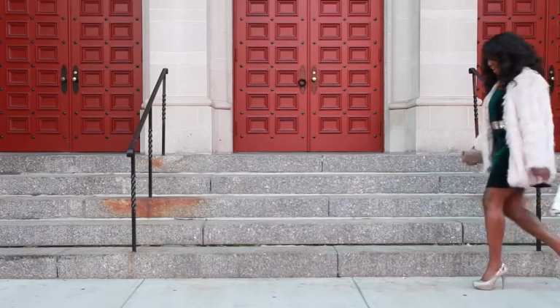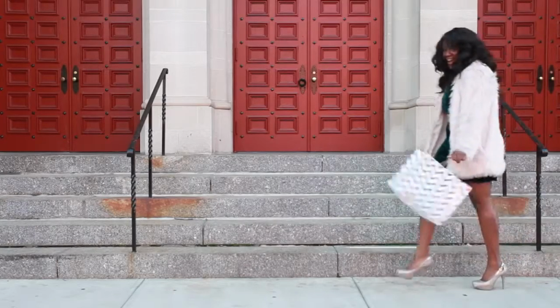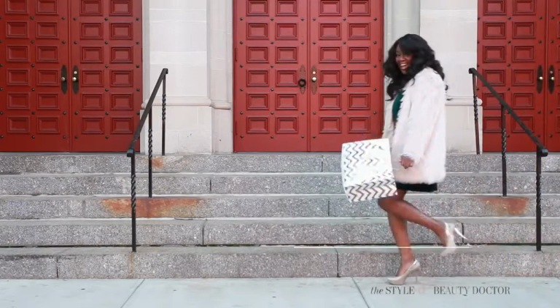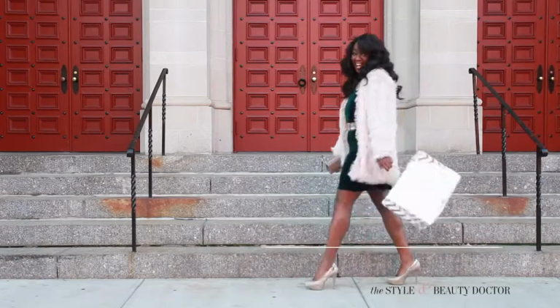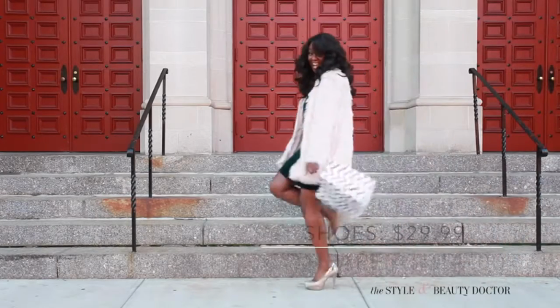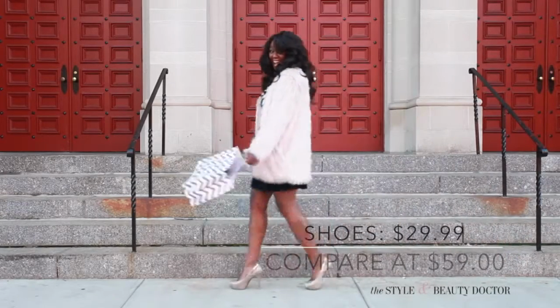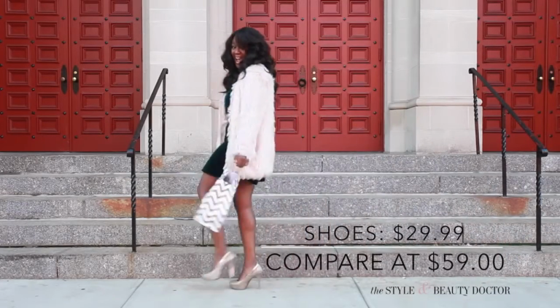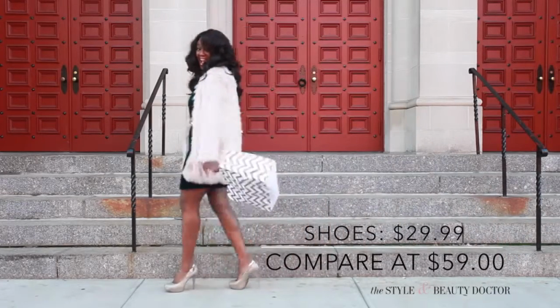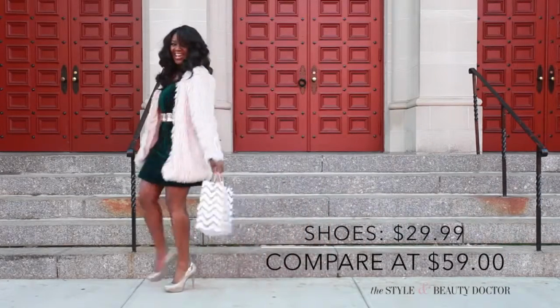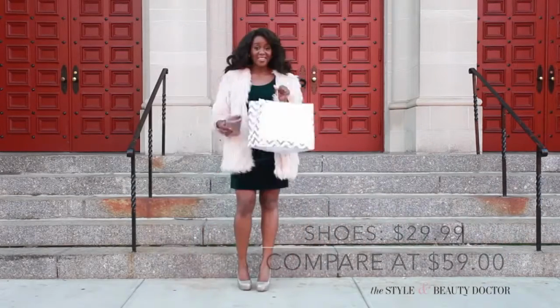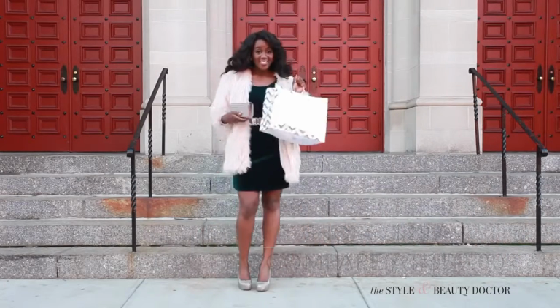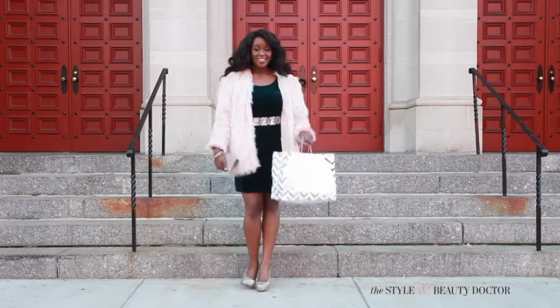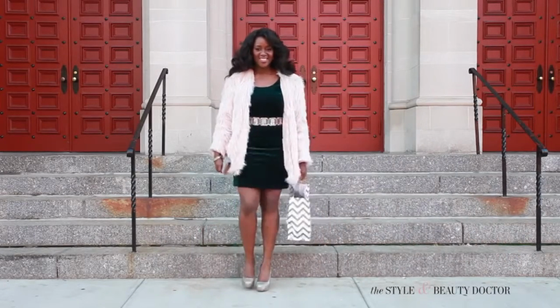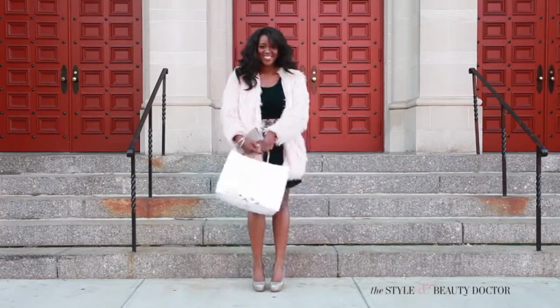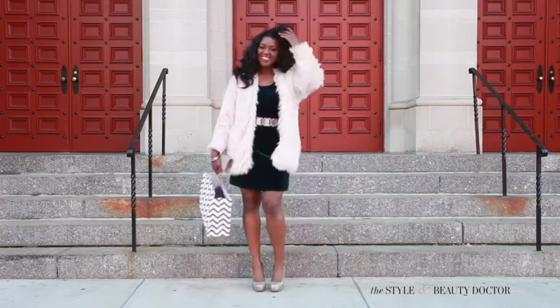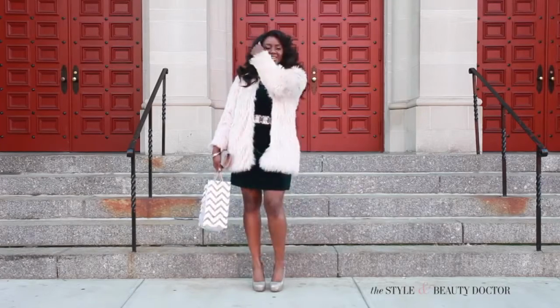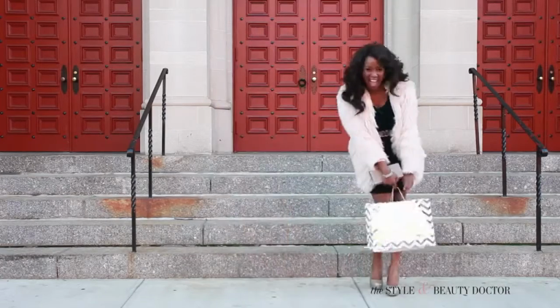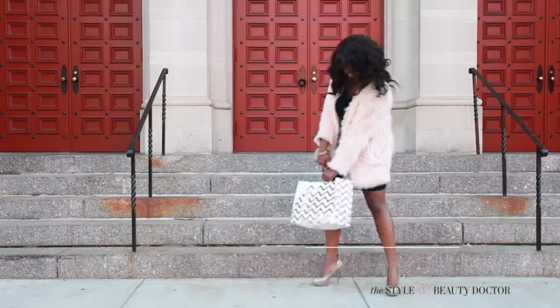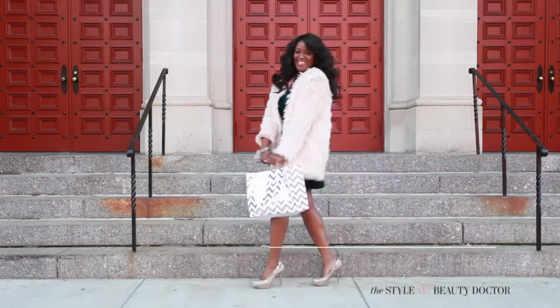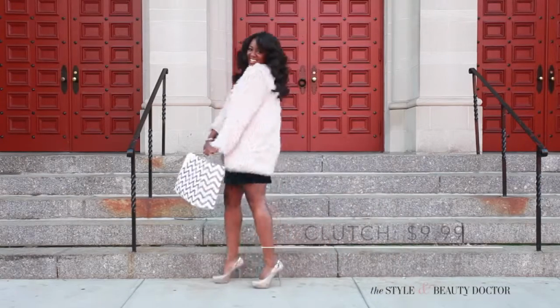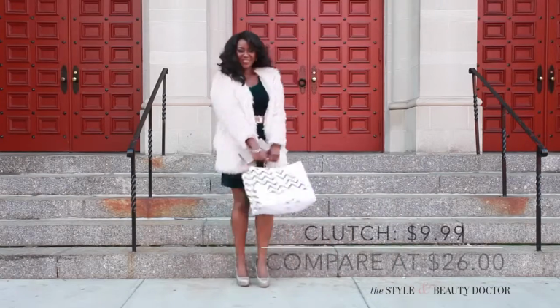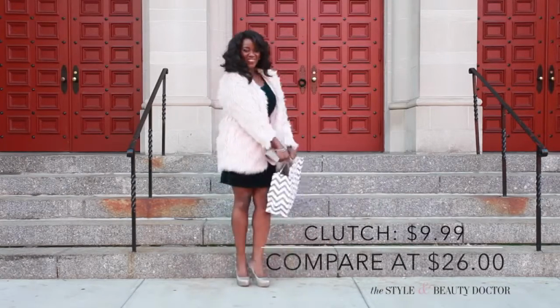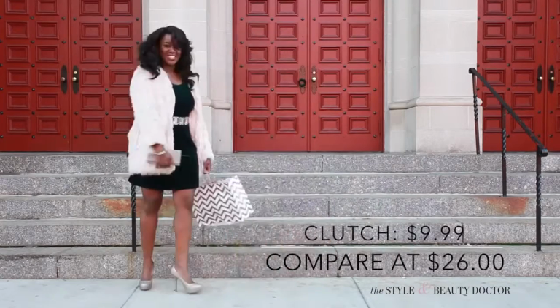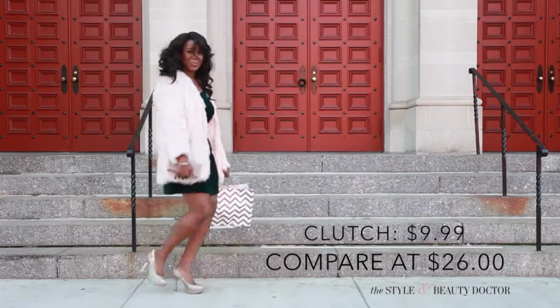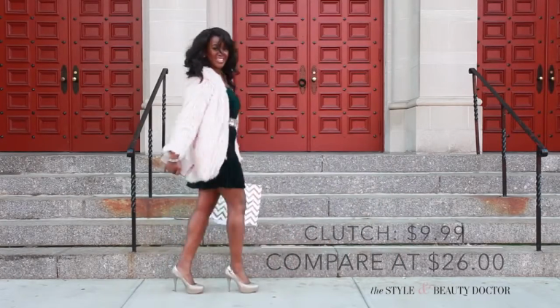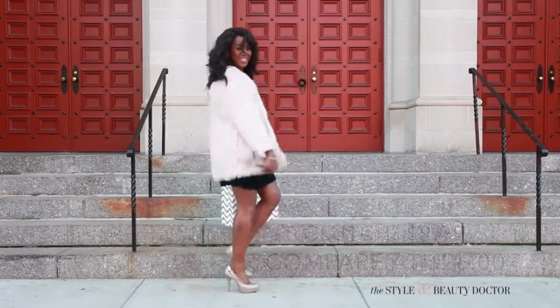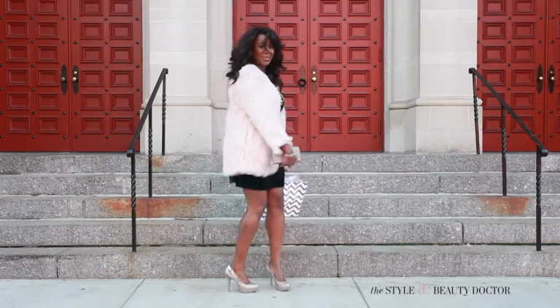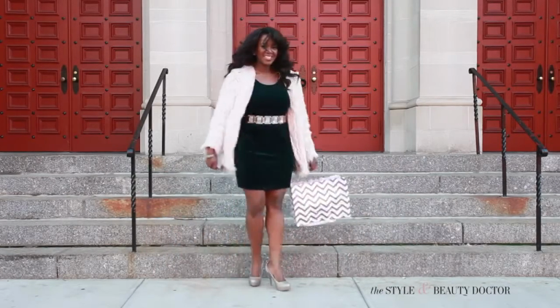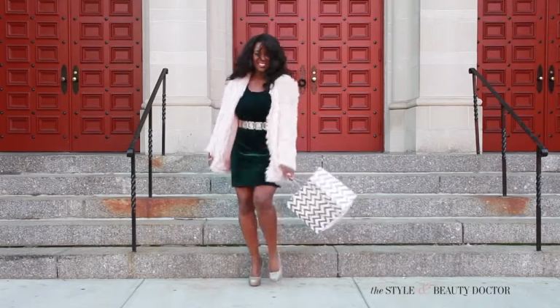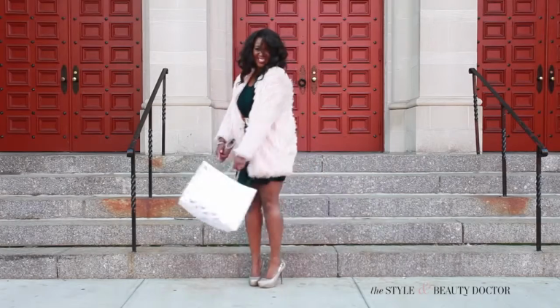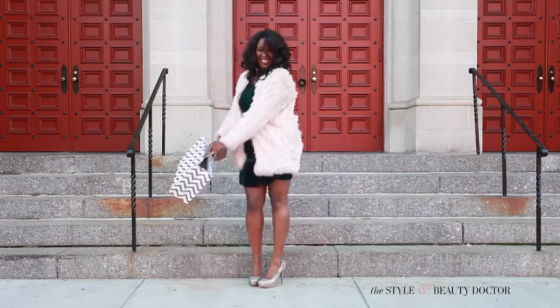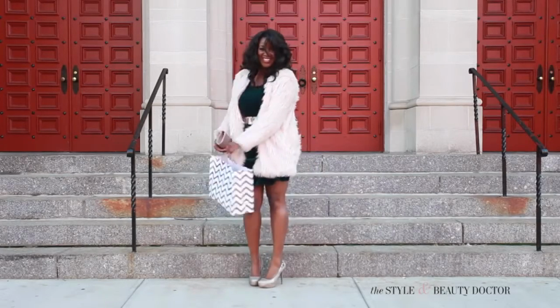The amazingness that I found at Burlington did not end there. I got these gorgeous gold glittery shoes and a matching clutch. And guys, guess what? The bag, the clutch, the dress, the gifts — both gifts!